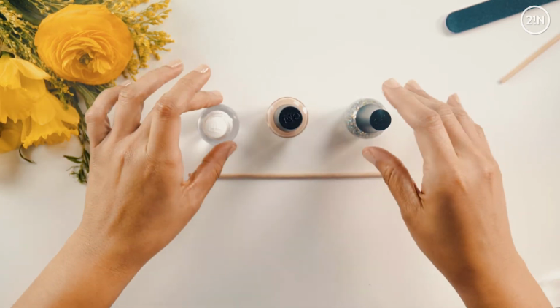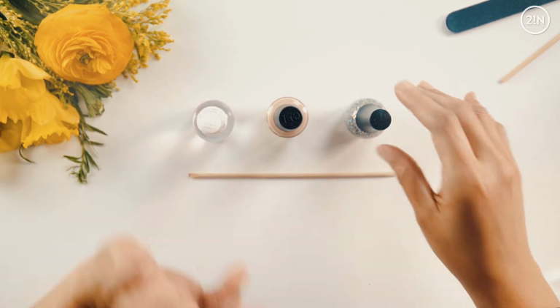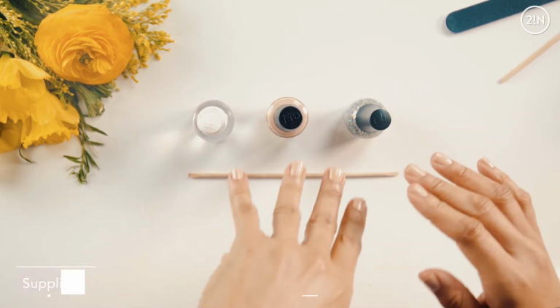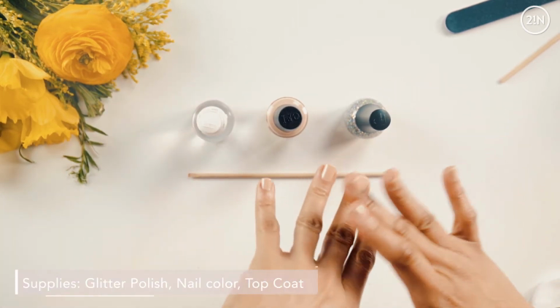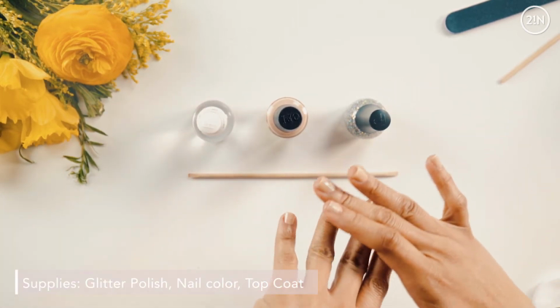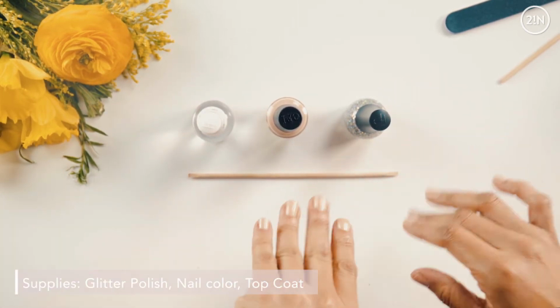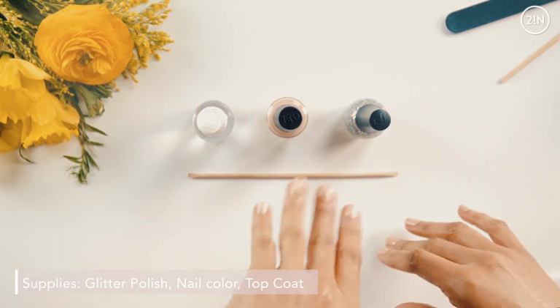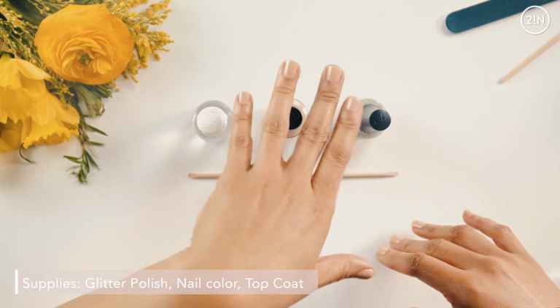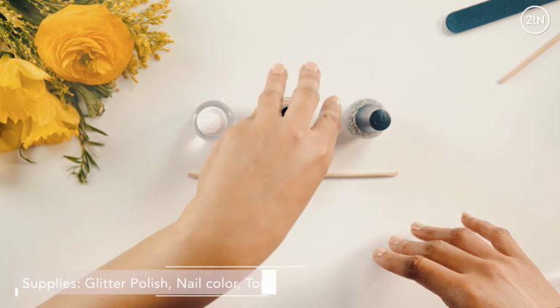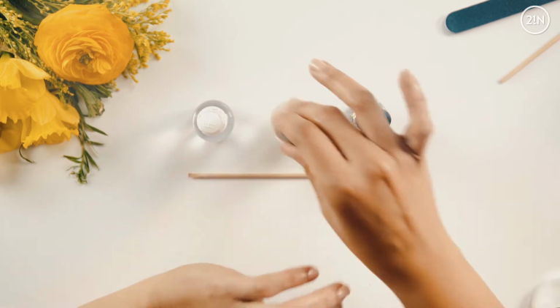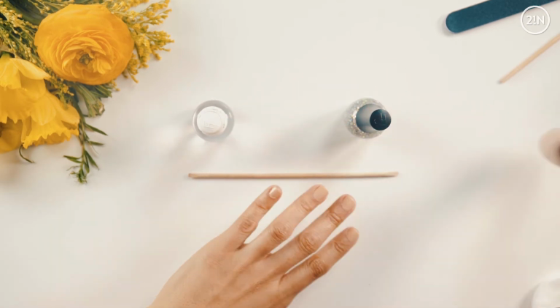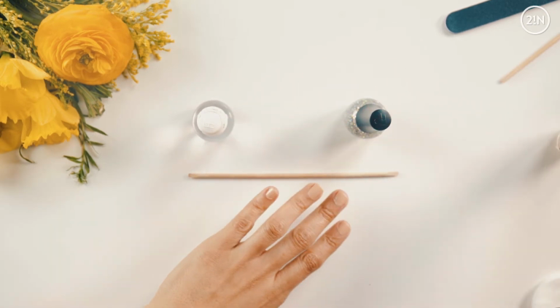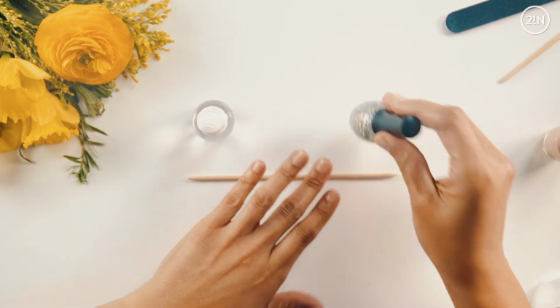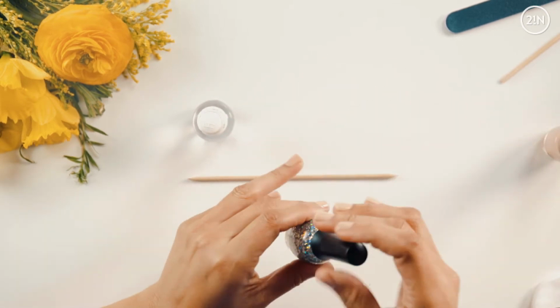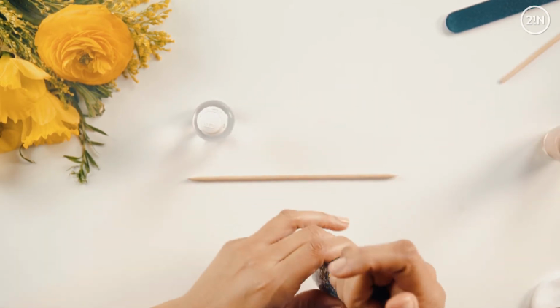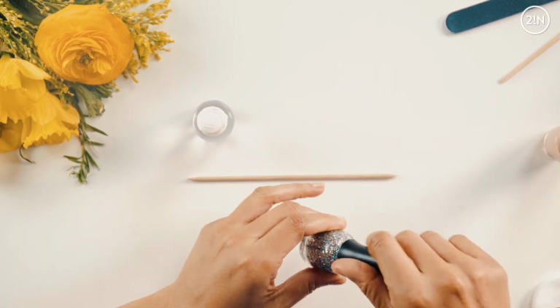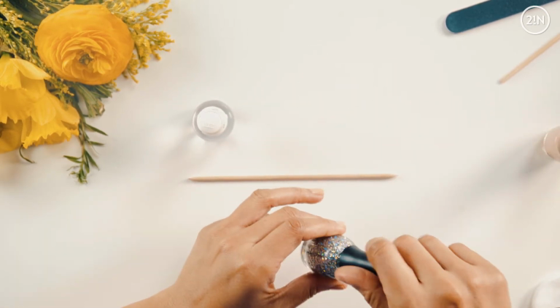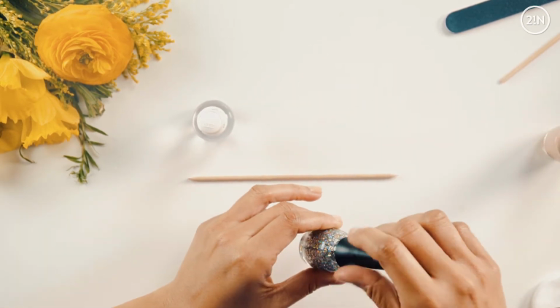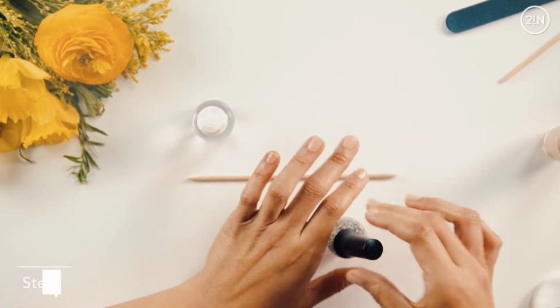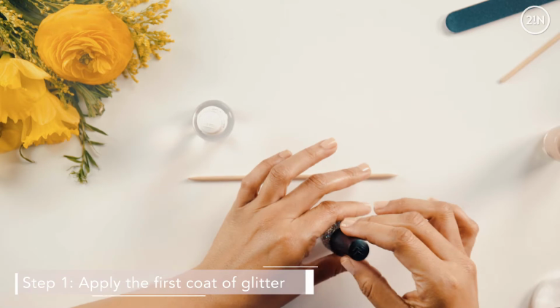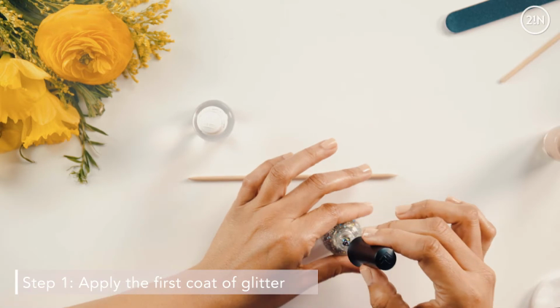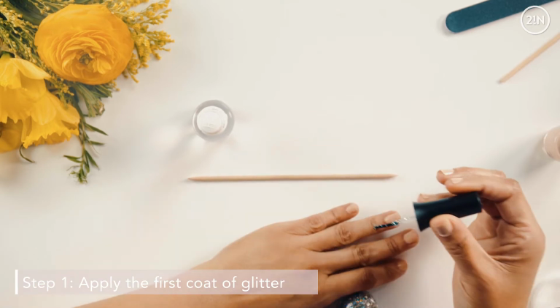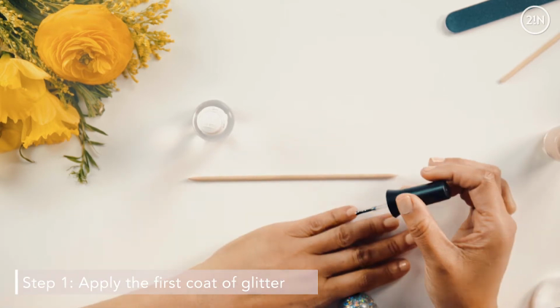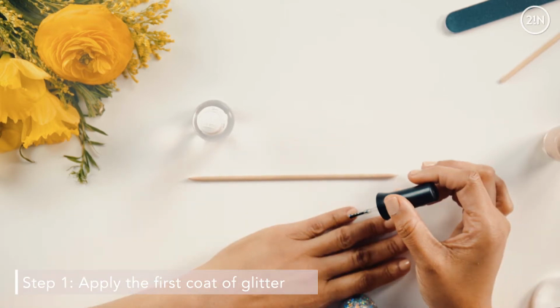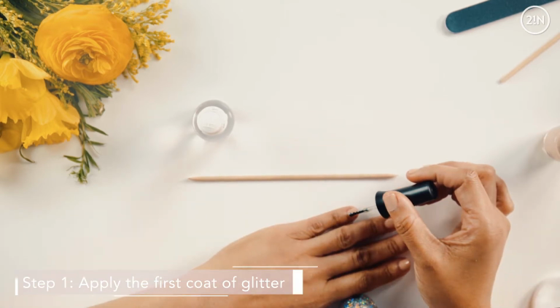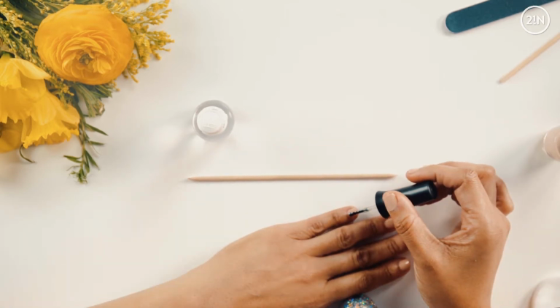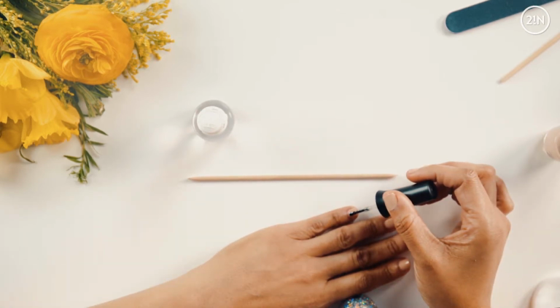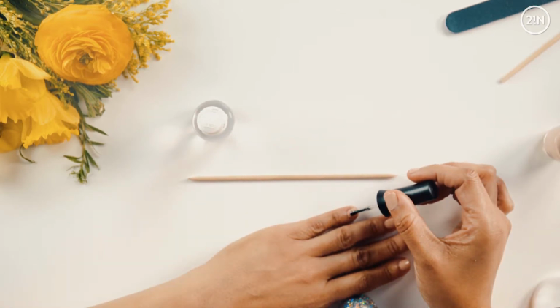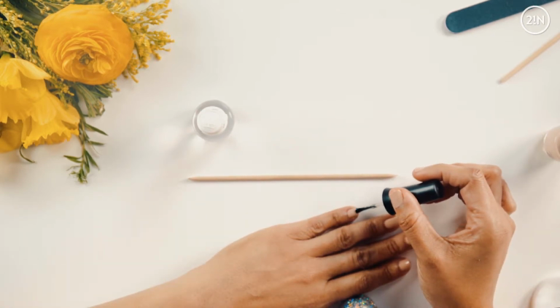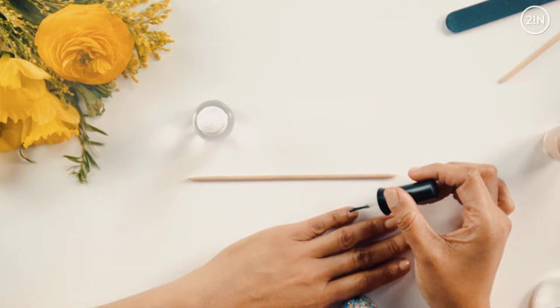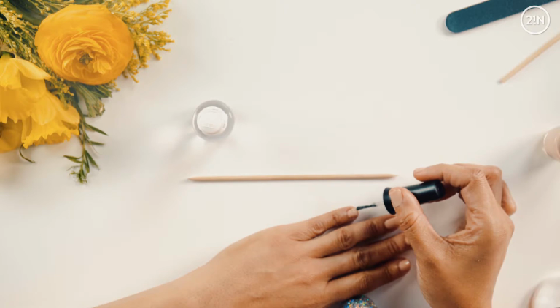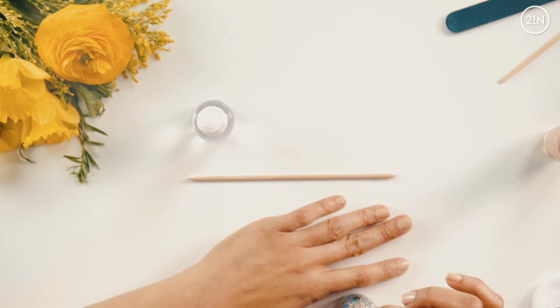So let's get started. I've already put my color on, as you can see. I'm going to go this to the side and I'm going to start with the glitter. I'm going to take the polish and start a little more than halfway down the nail and polish up one coat.